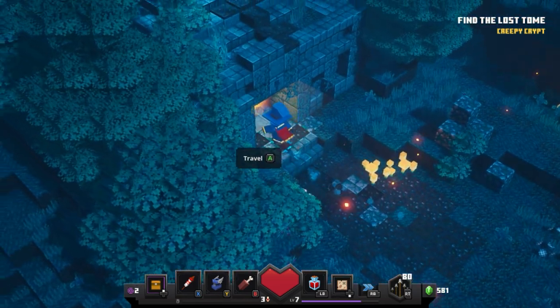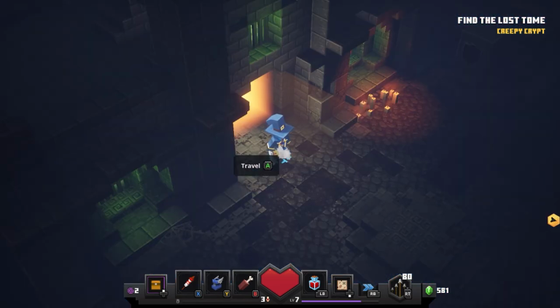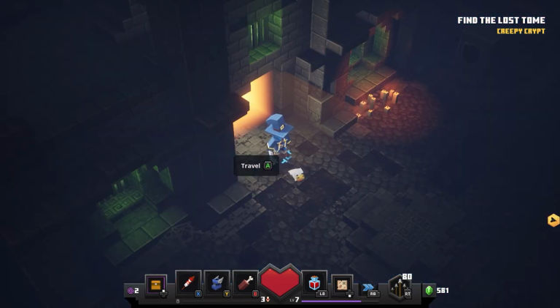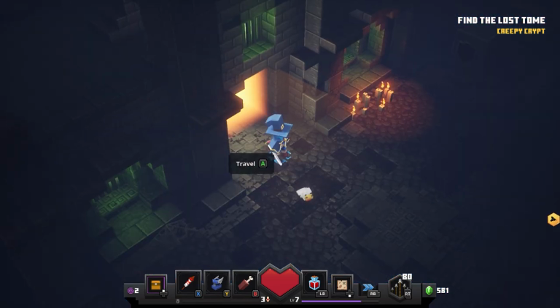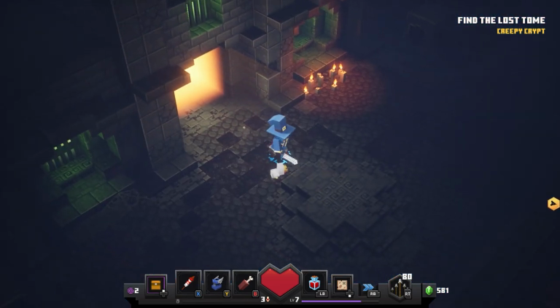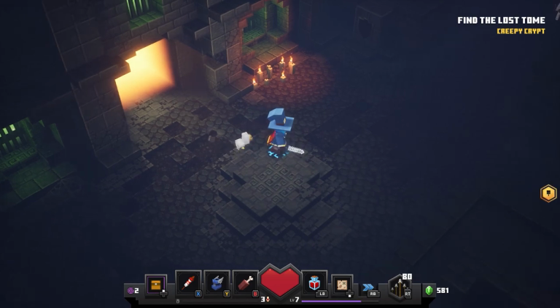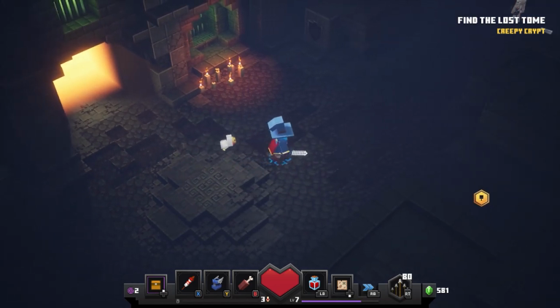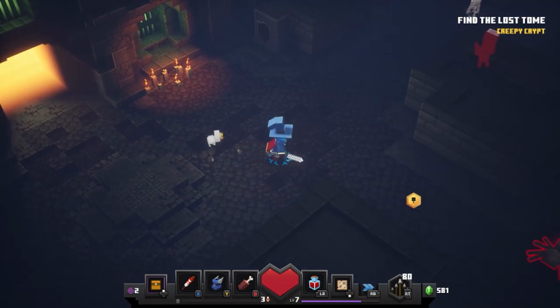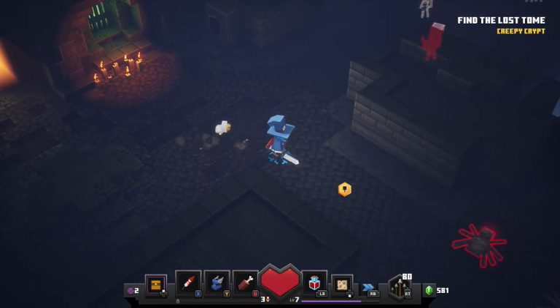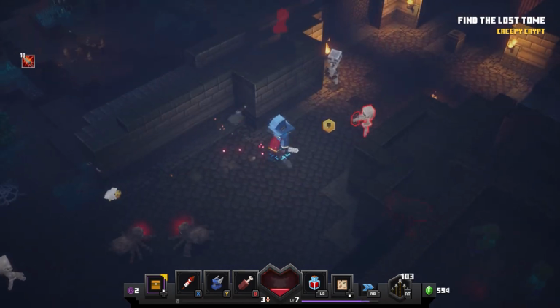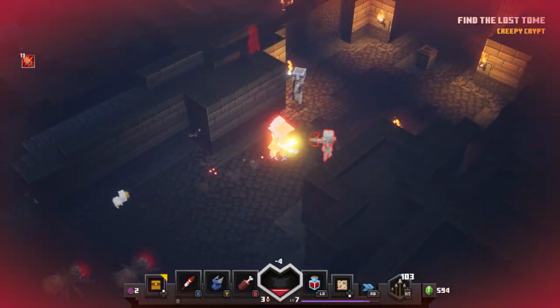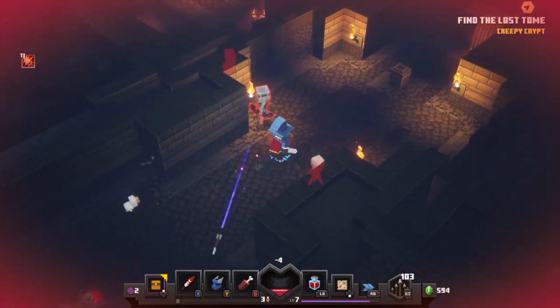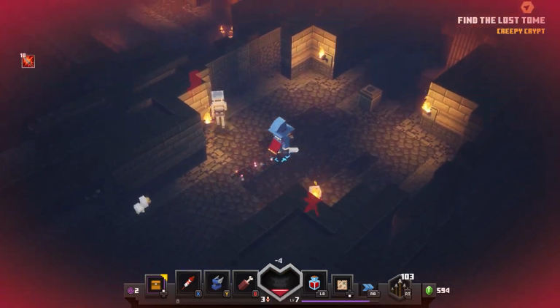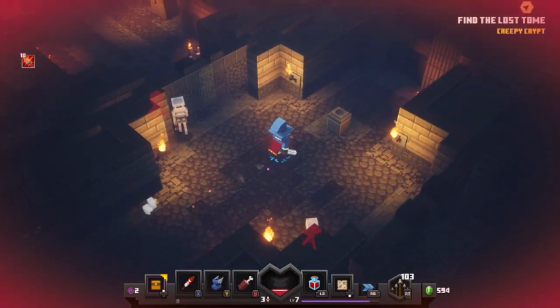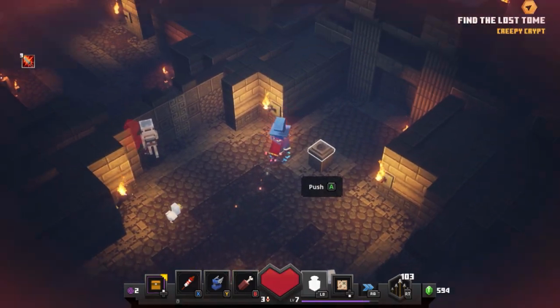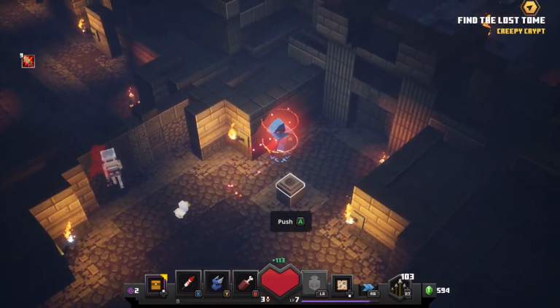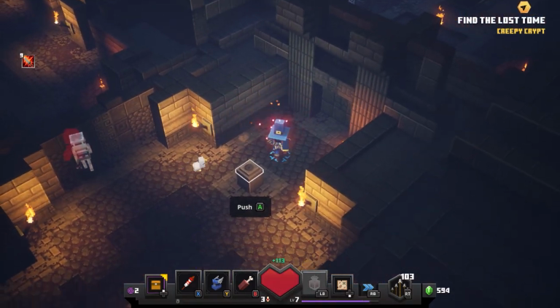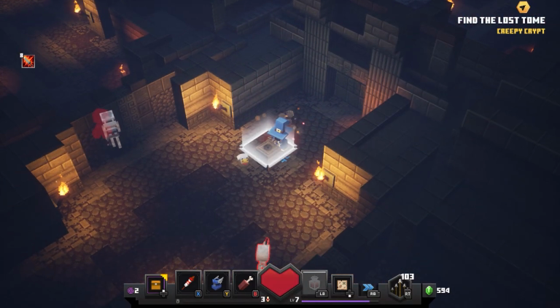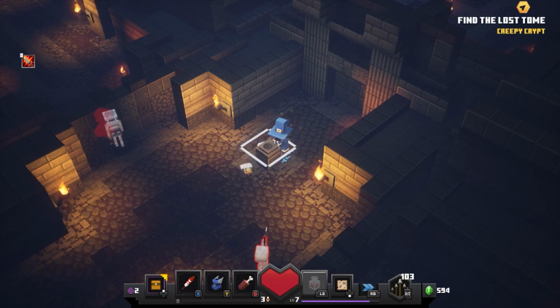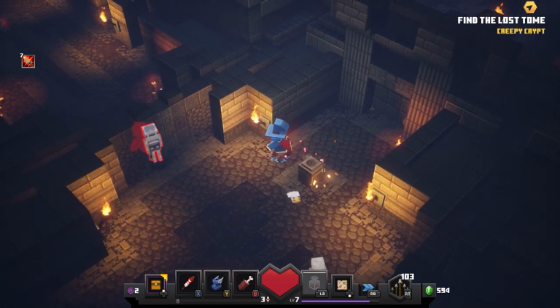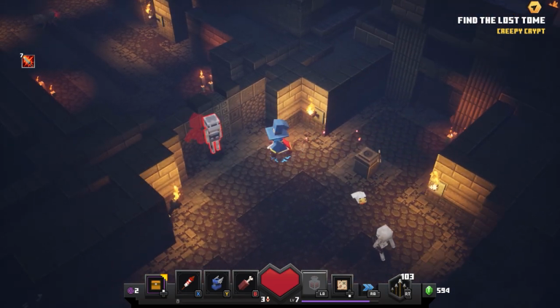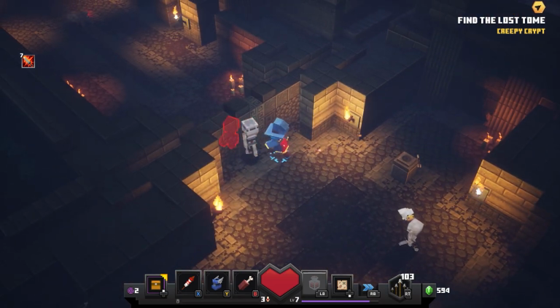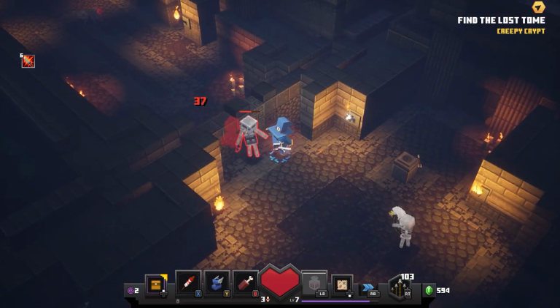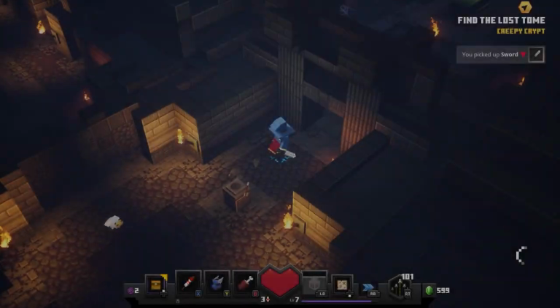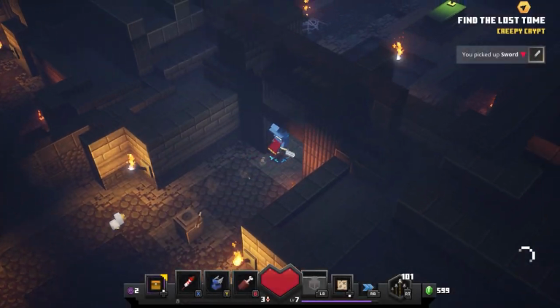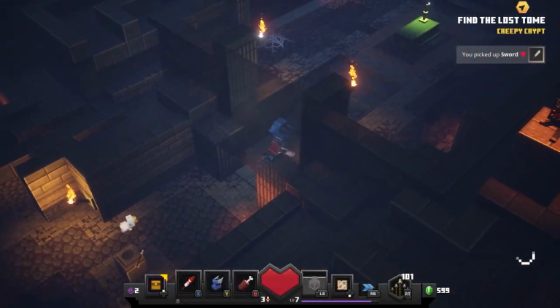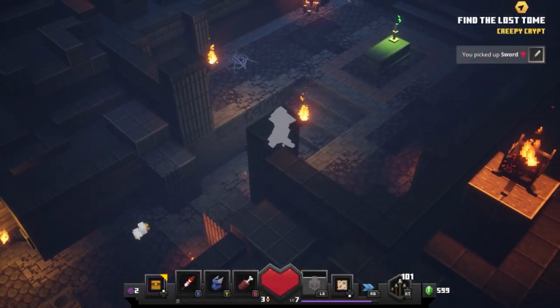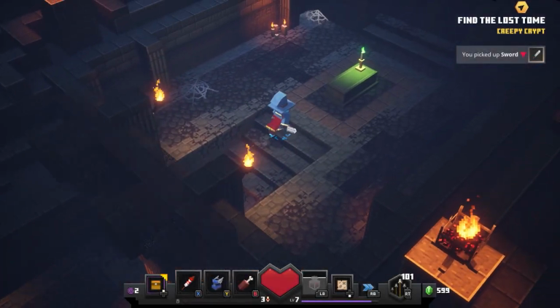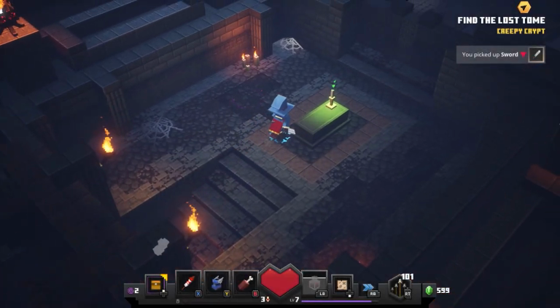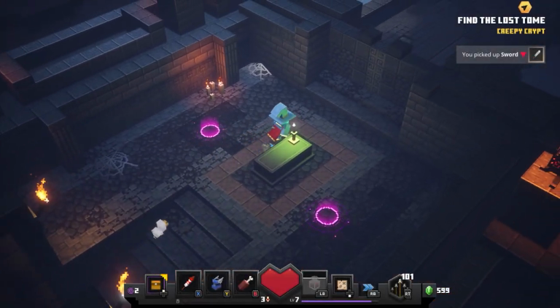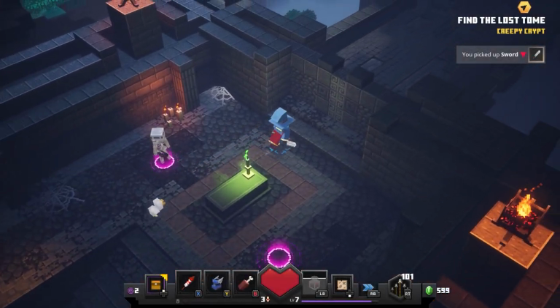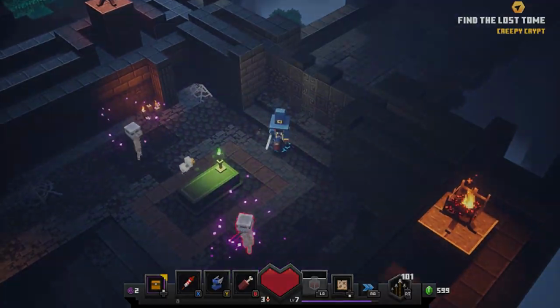So what you're going to want to do is come into the crypts, work your way through, follow the objective until you get to this point here. Push this button, fight through the mobs. You'll have another wave of them up here.